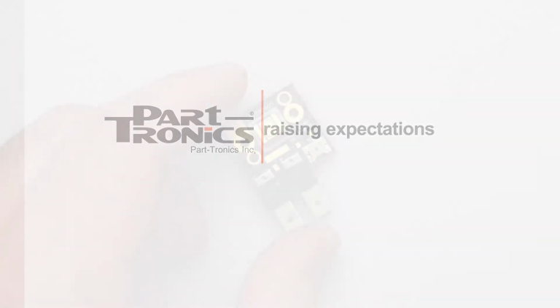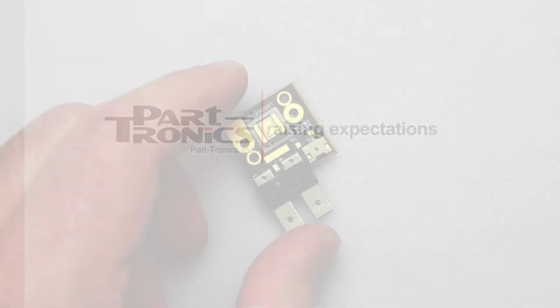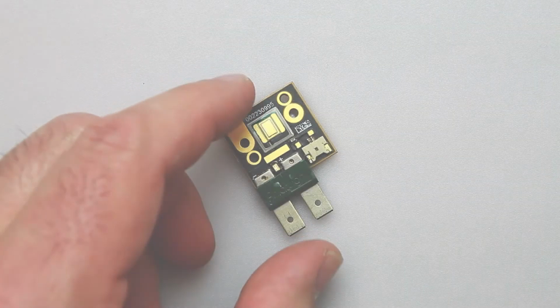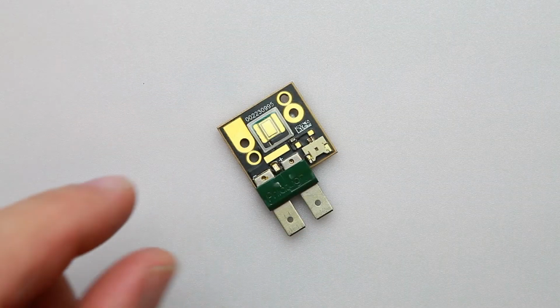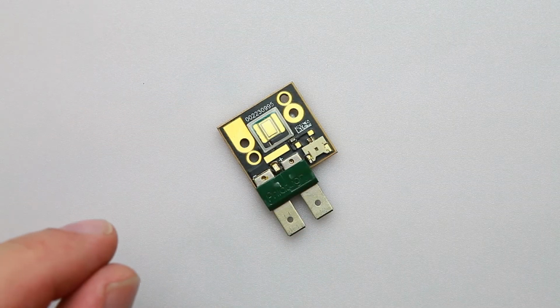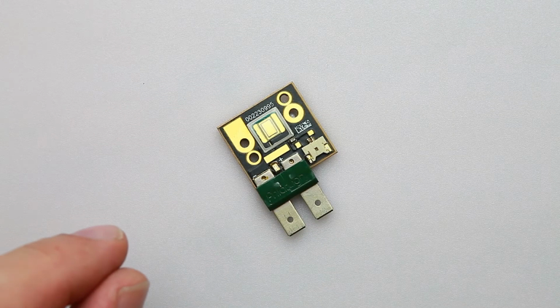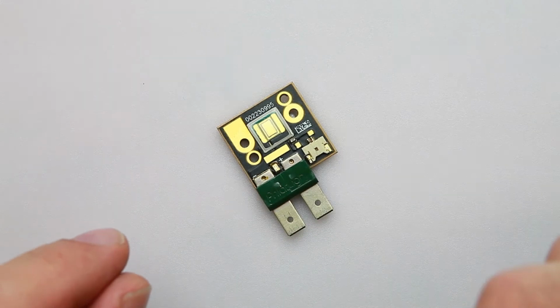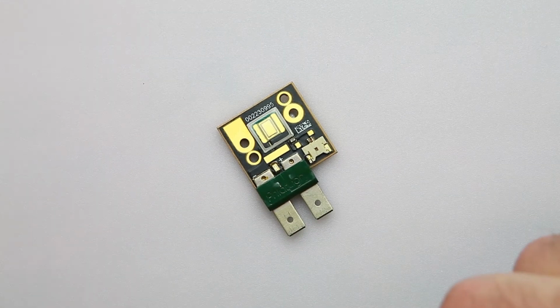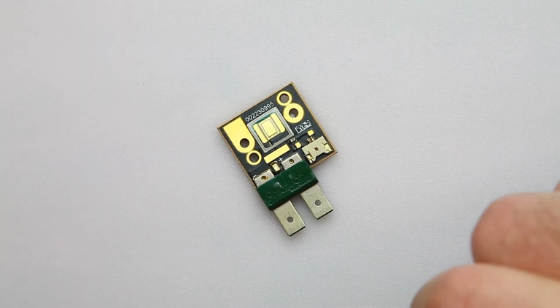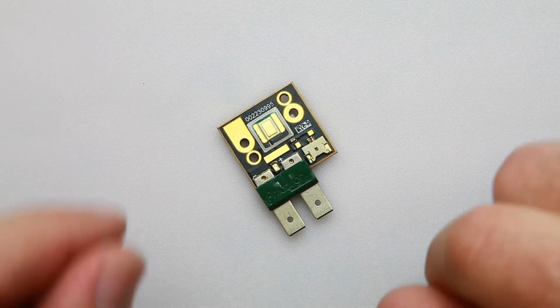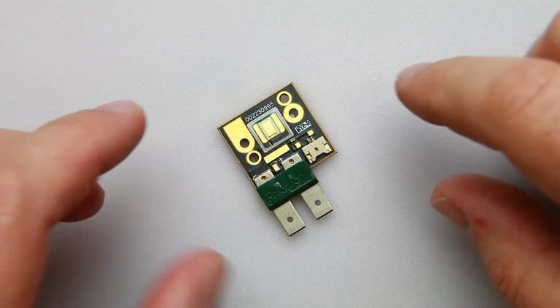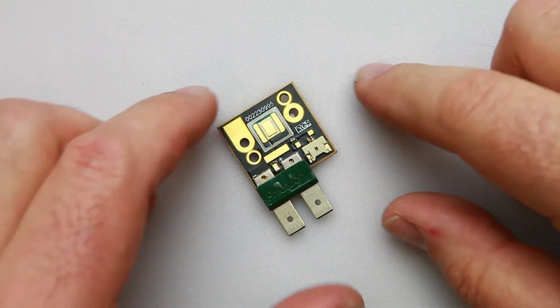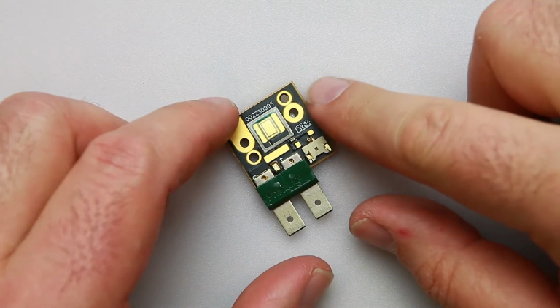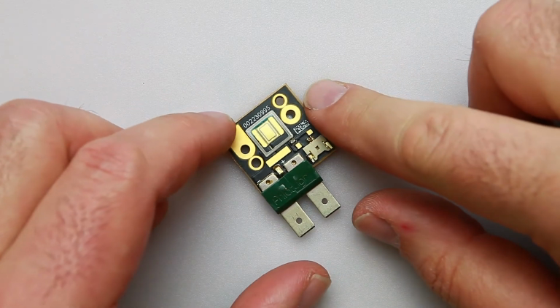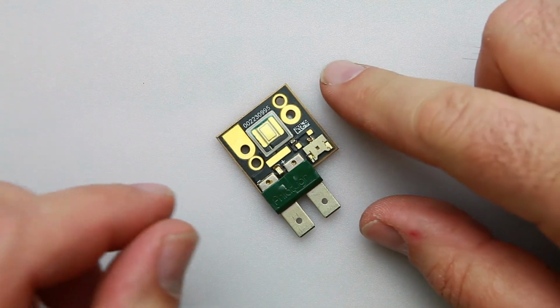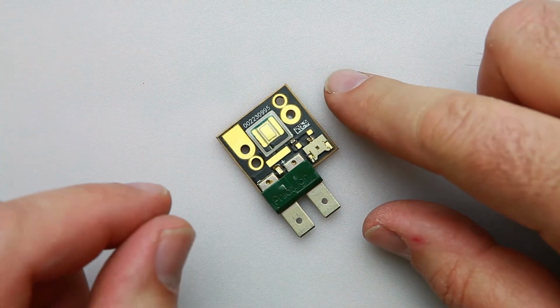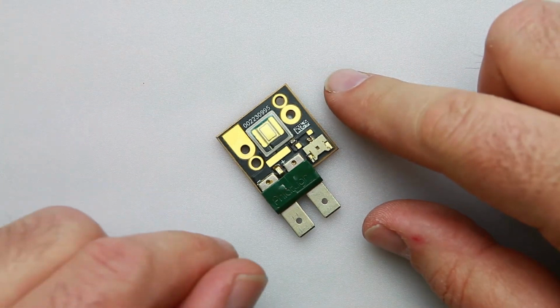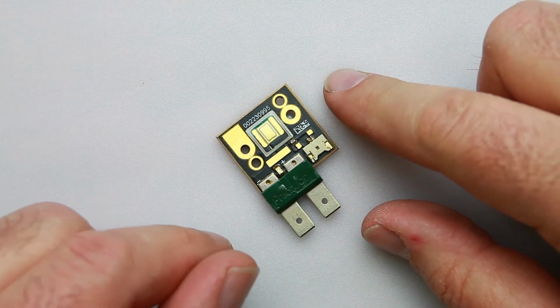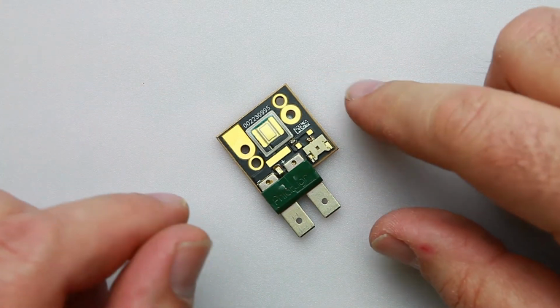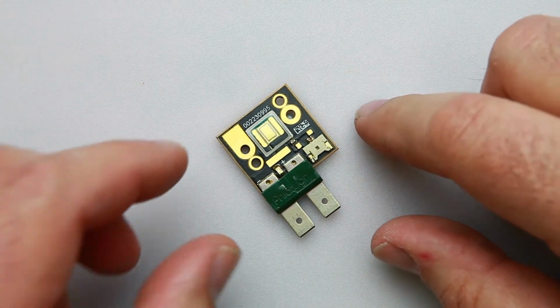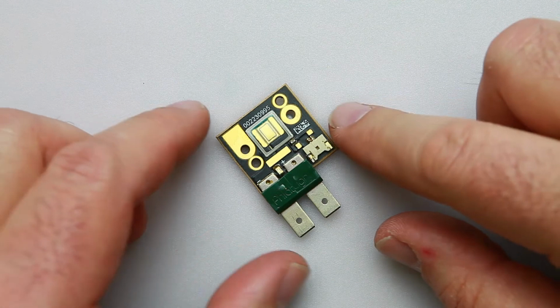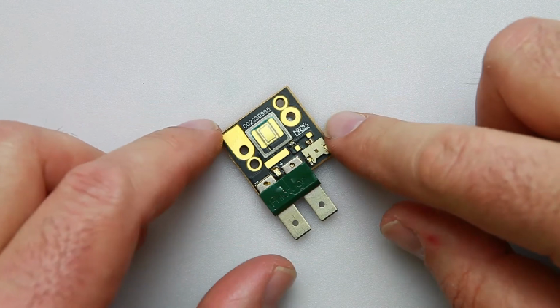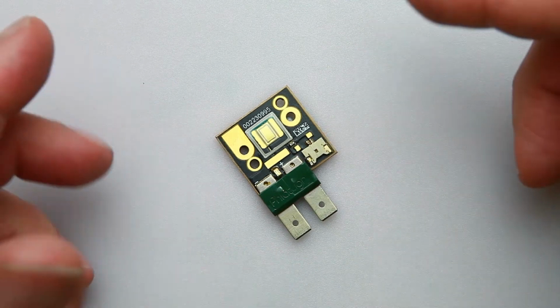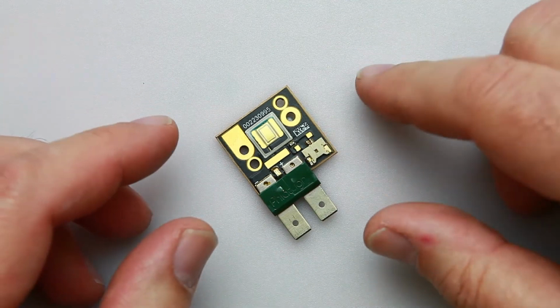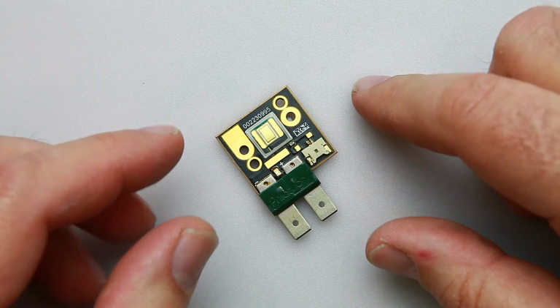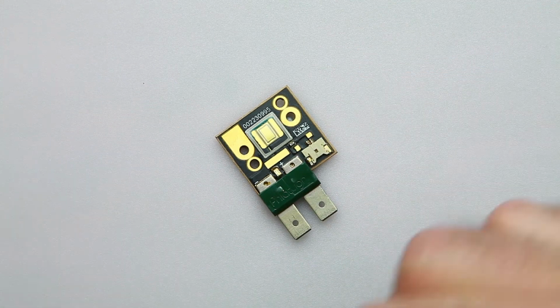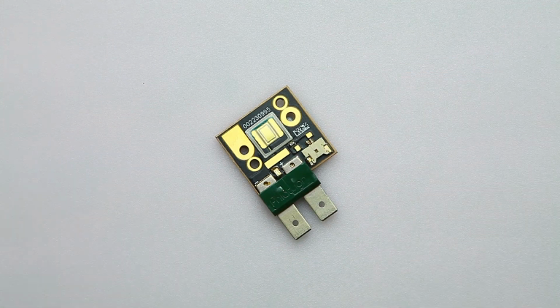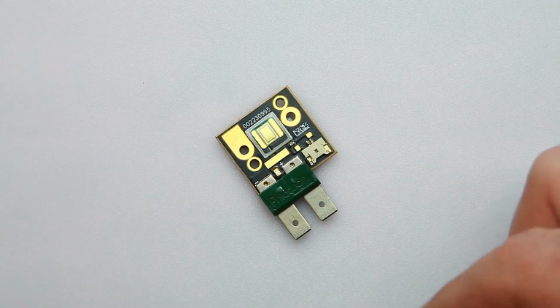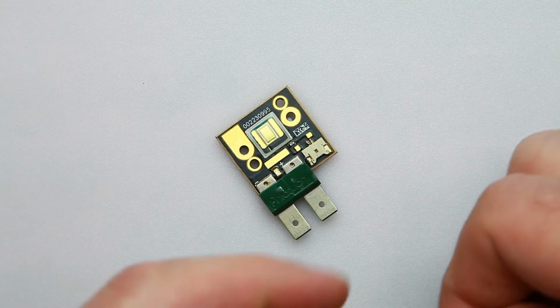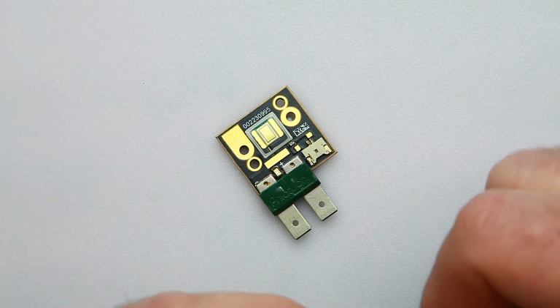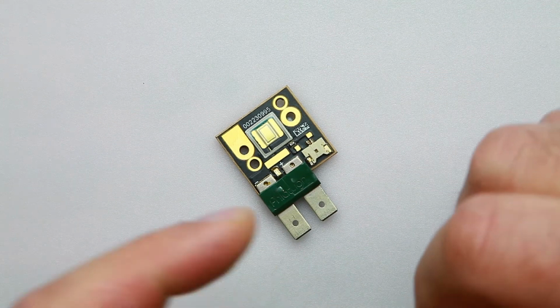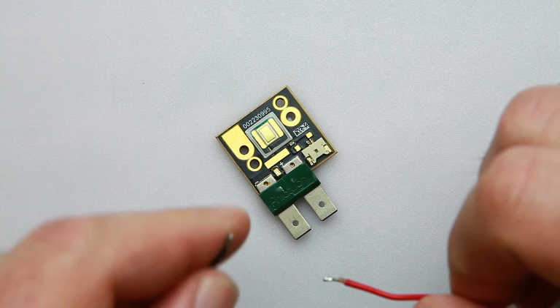Hi guys, we're going to go over how to connect and test an LED light. It's very easy to do. You can do it with a regular 9-volt battery. I happen to have a 5-volt power supply here, so I'm going to use my power supply.